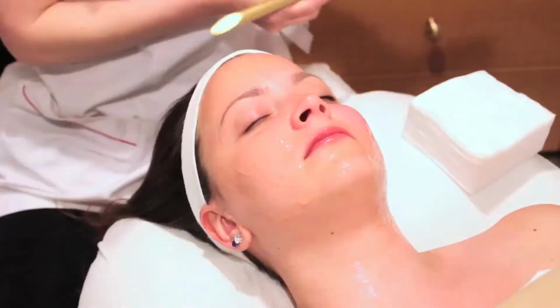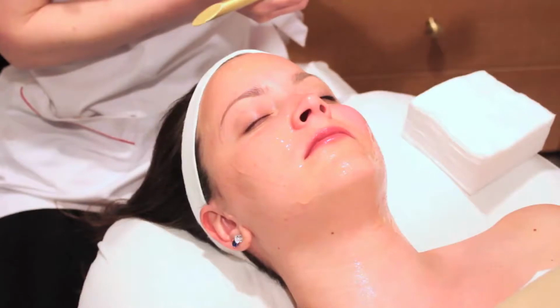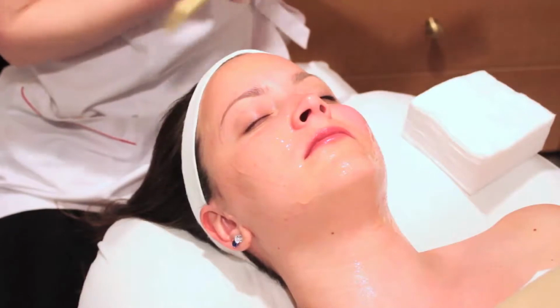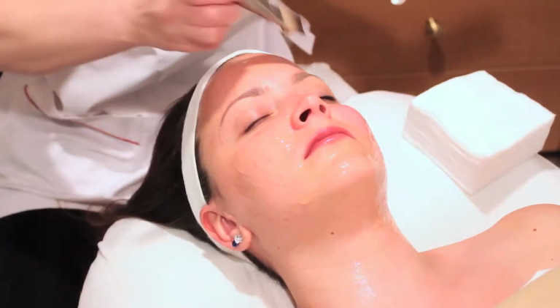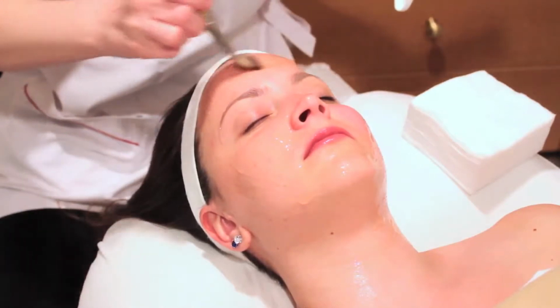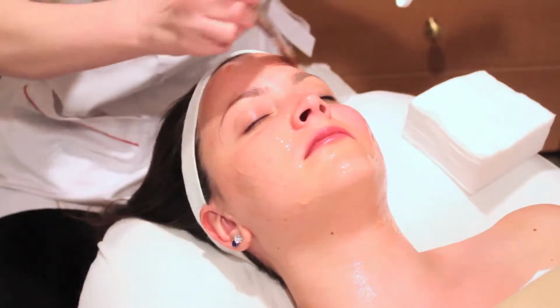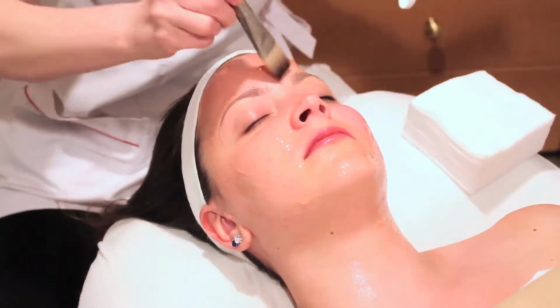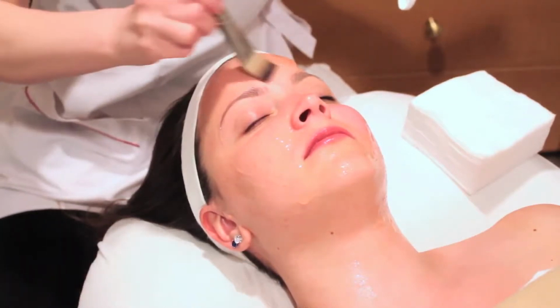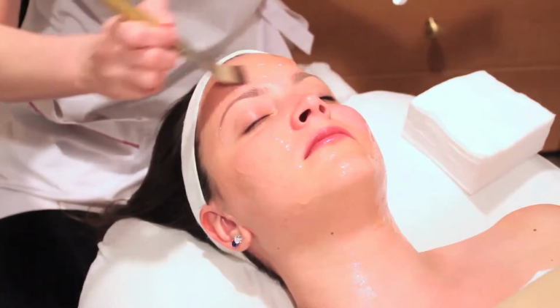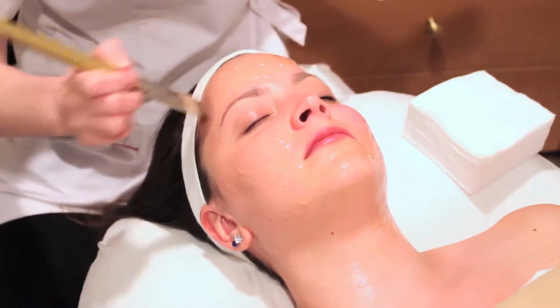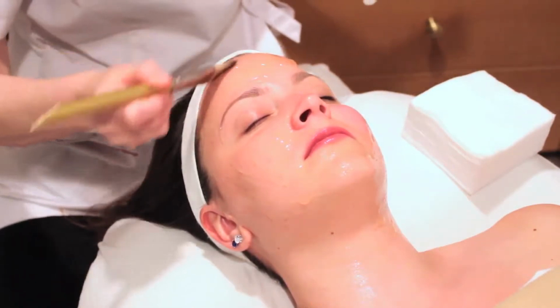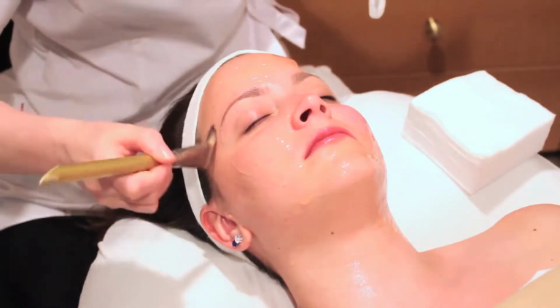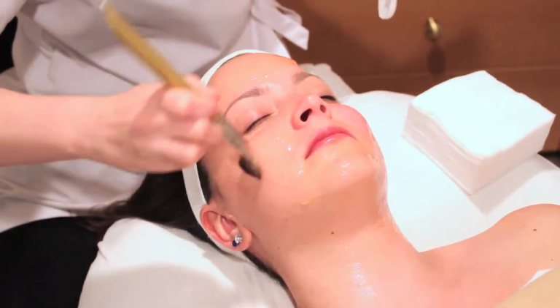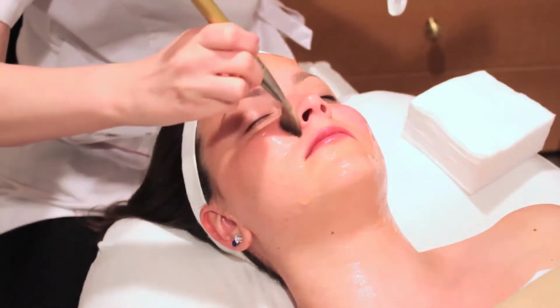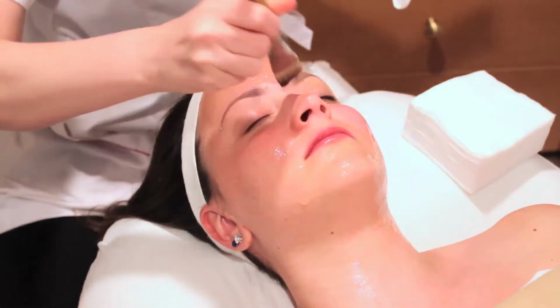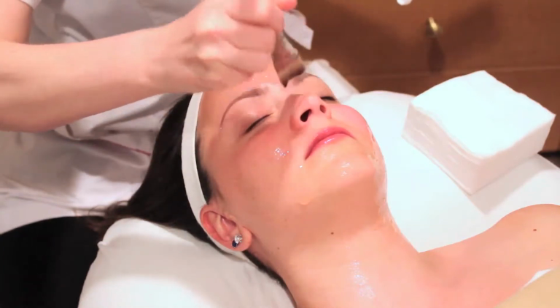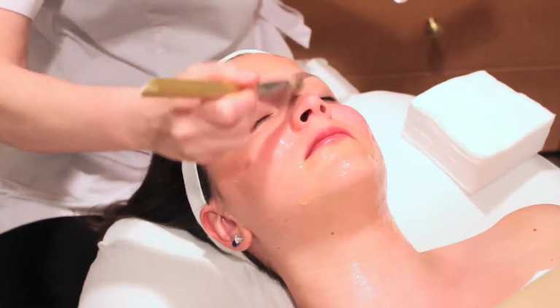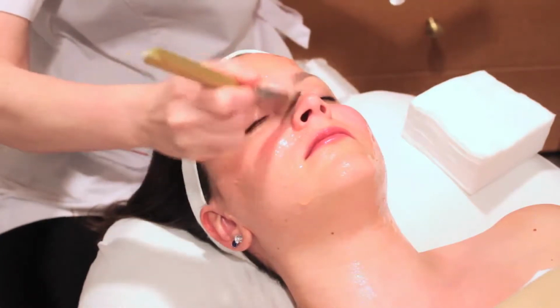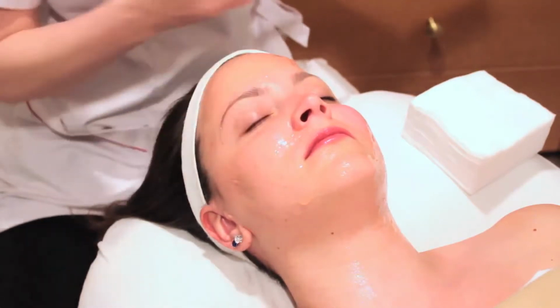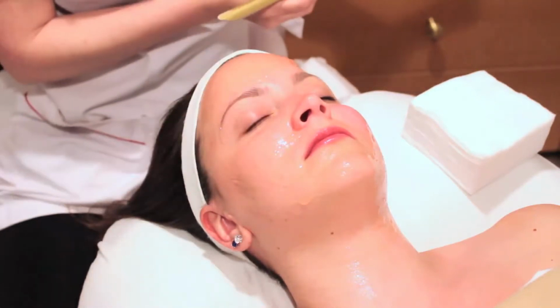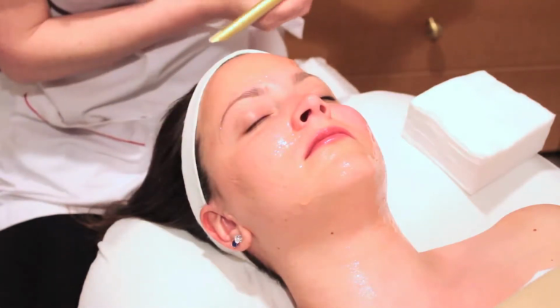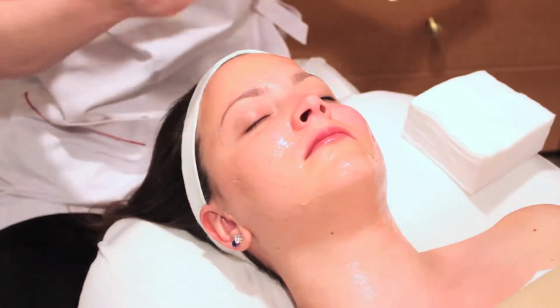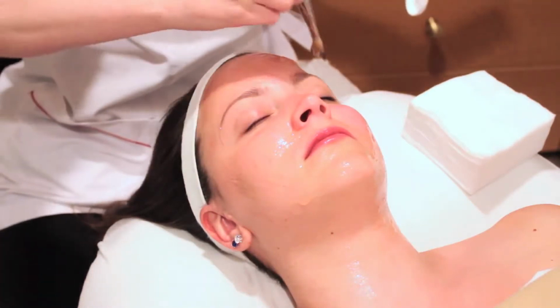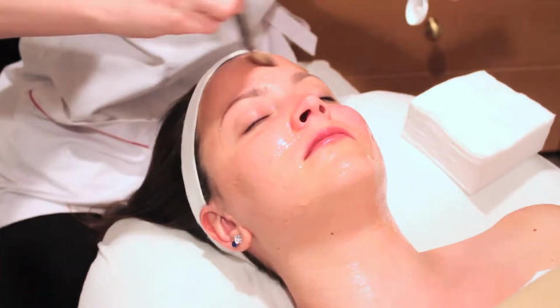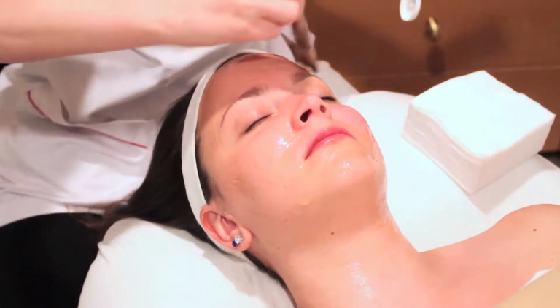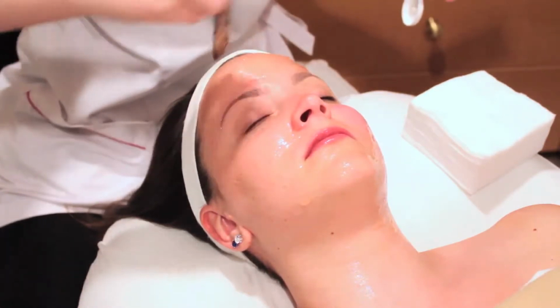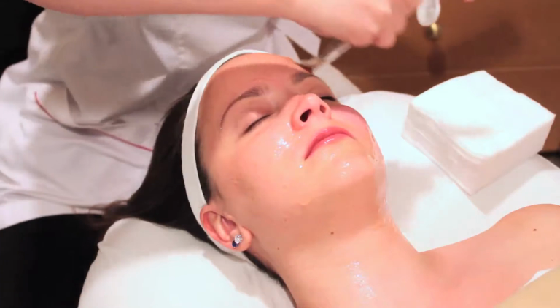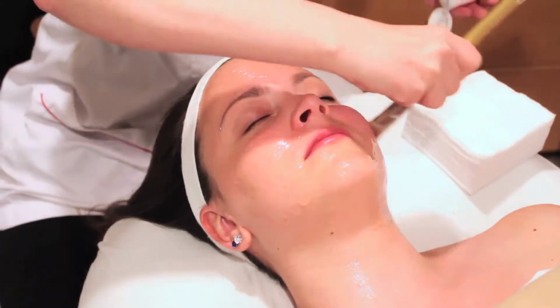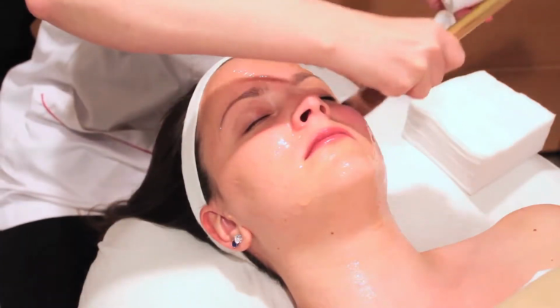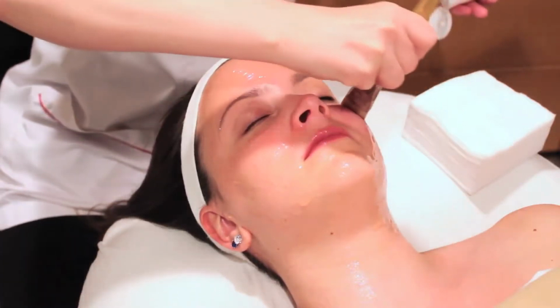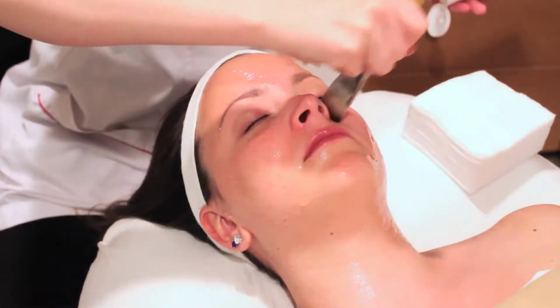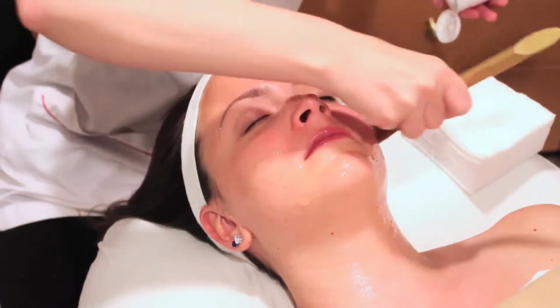So today we're going to be performing our Botanove Peeling Treatment. Botanove uses fruit acids and vitamin C. It eliminates dead skin cells and brightens the skin. This facial is for anyone looking for more youthful and radiant skin.